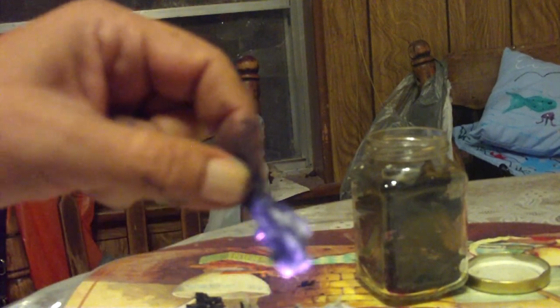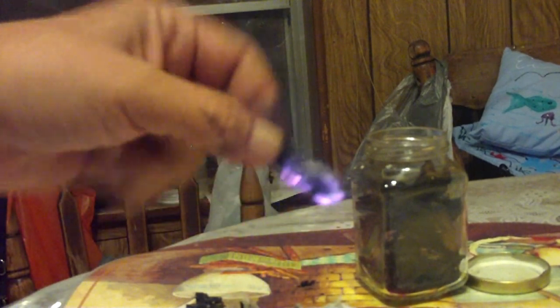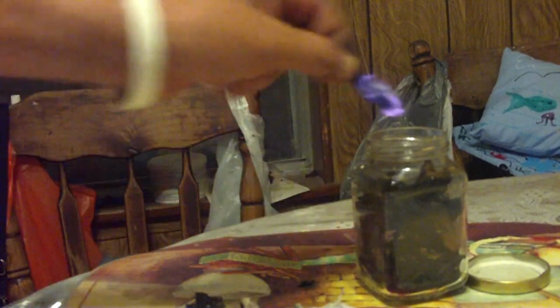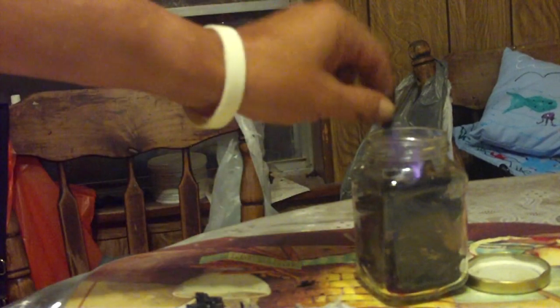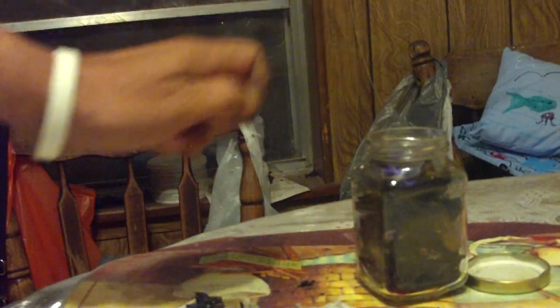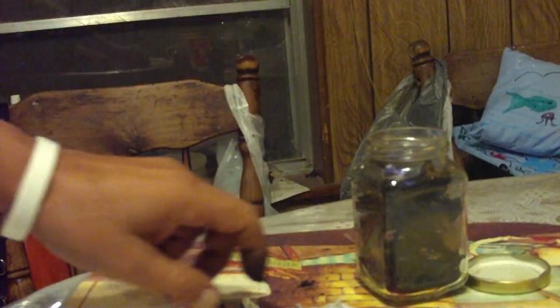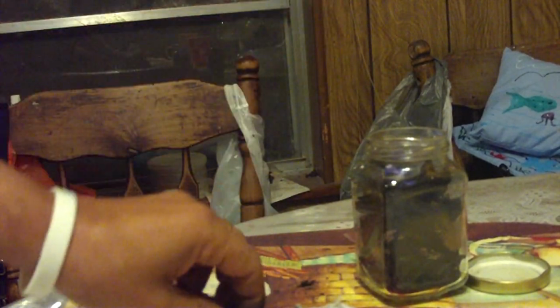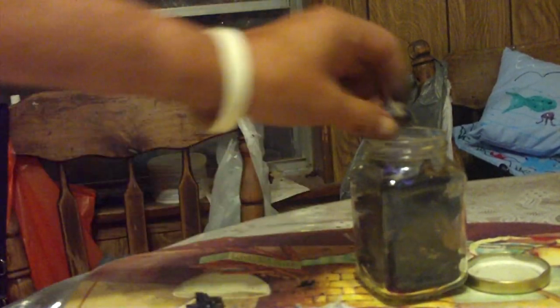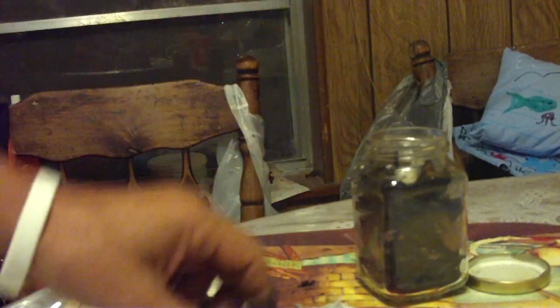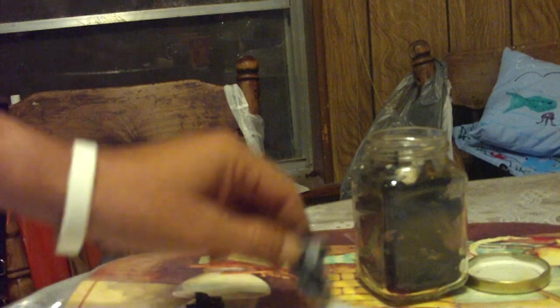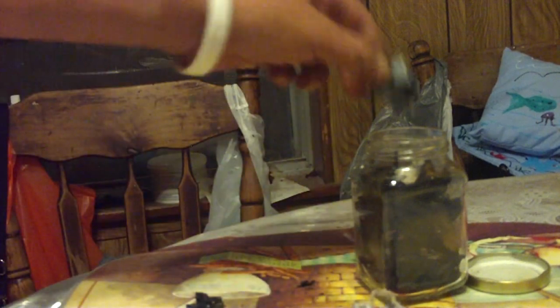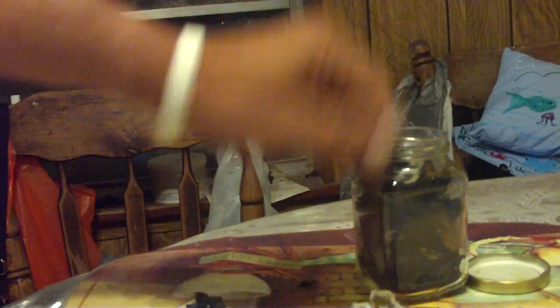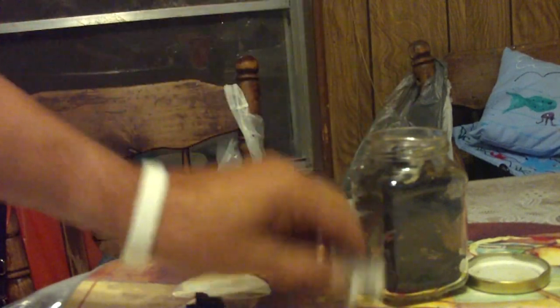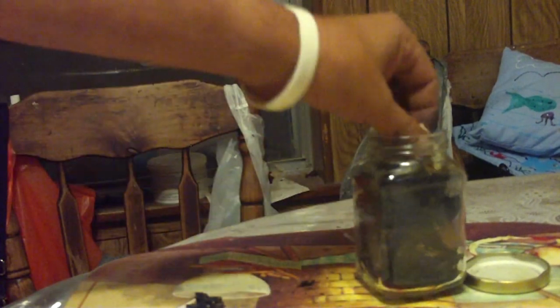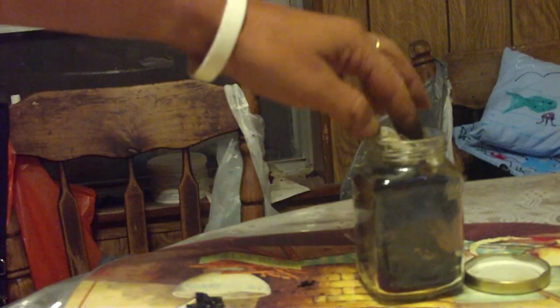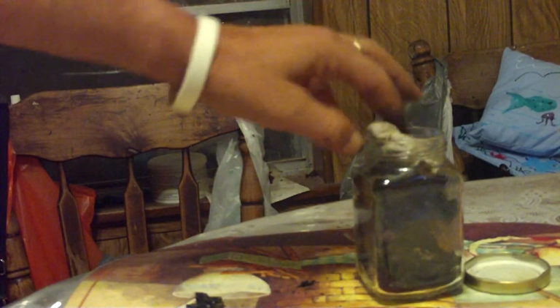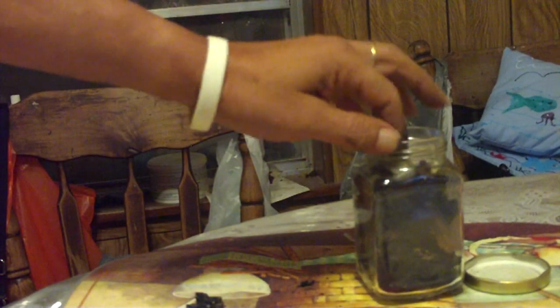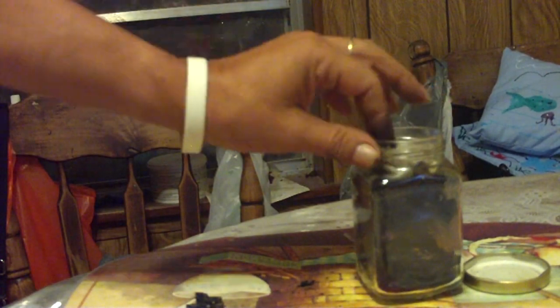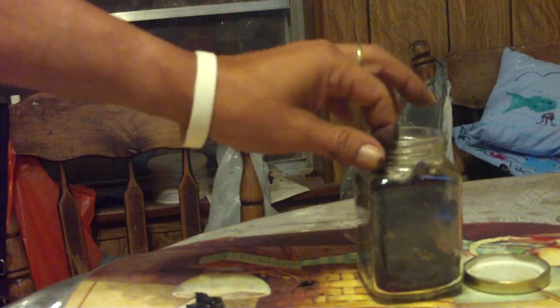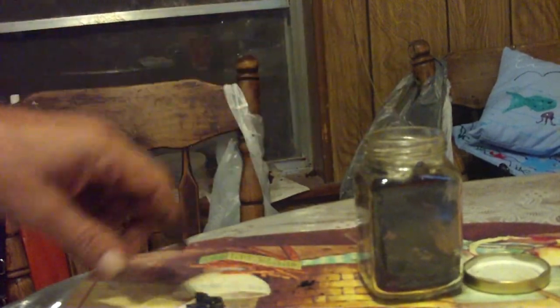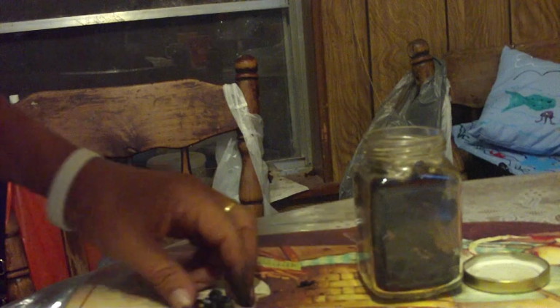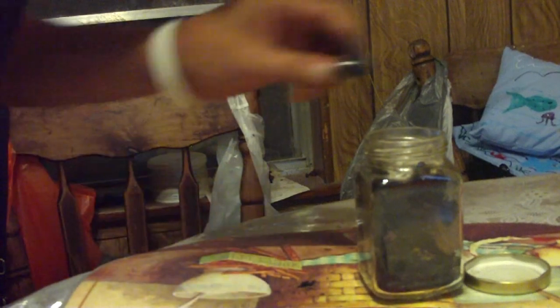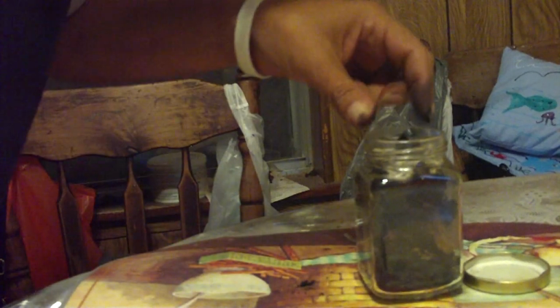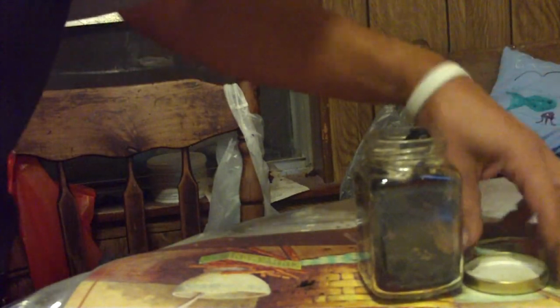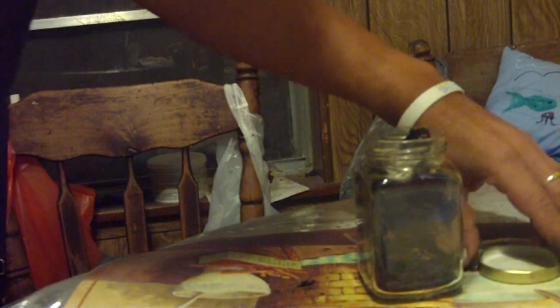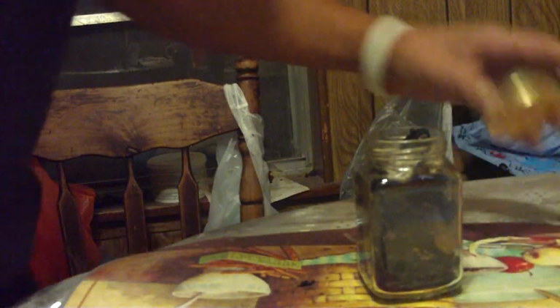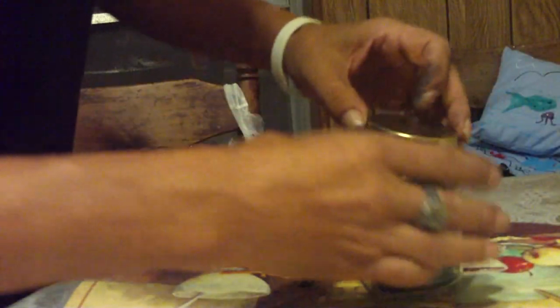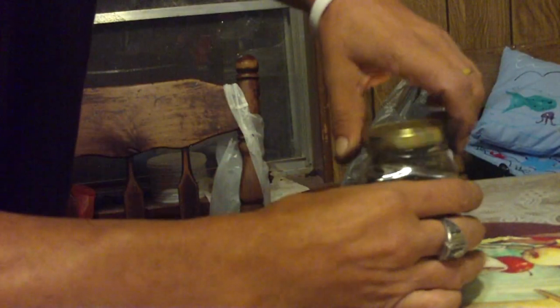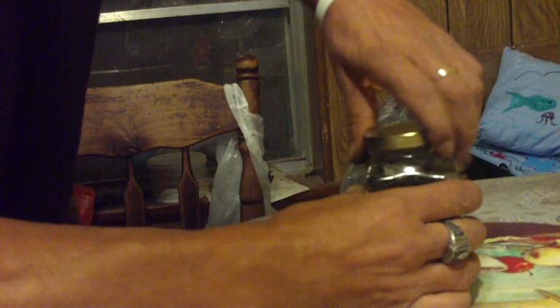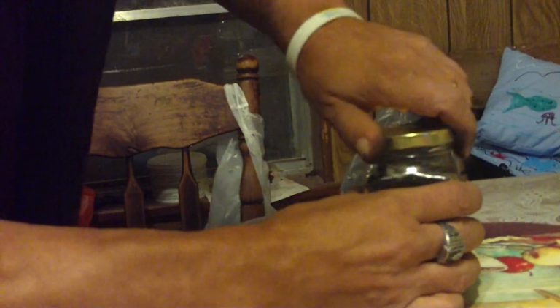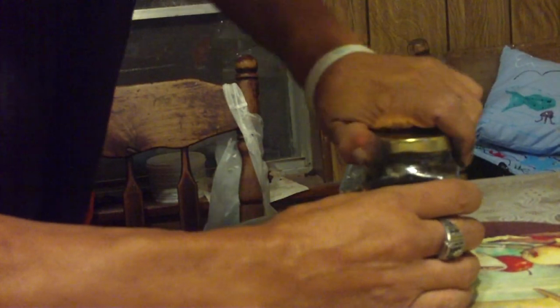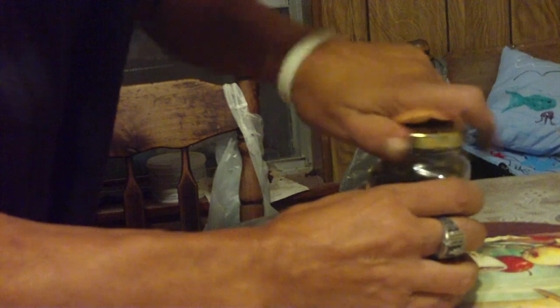I don't waste this — I put it out and put it back in there with some cotton rags, blue jean material. And now I'll put my striker back in here and close the lid, and it will extinguish itself.